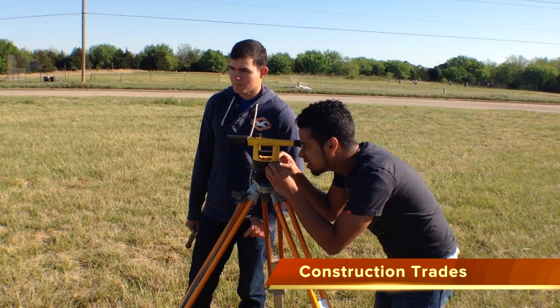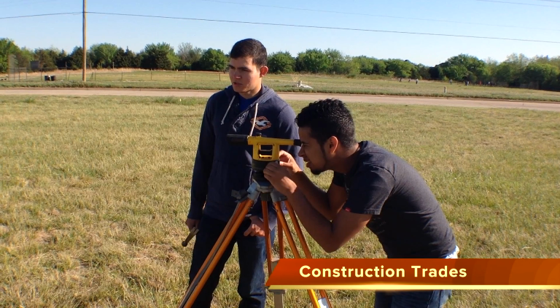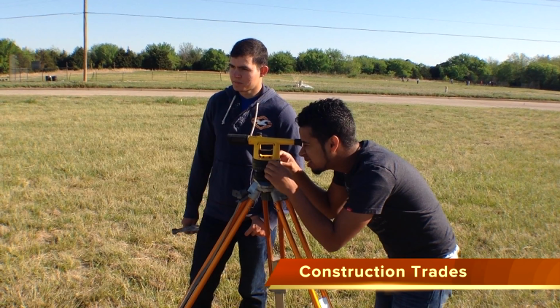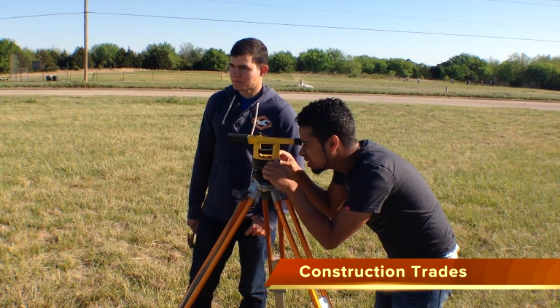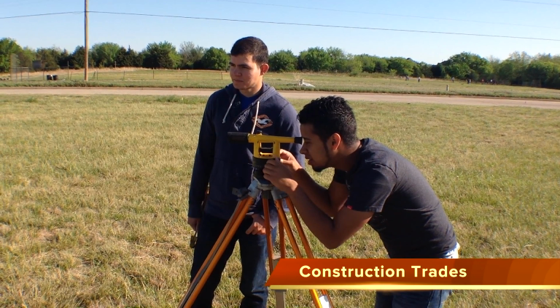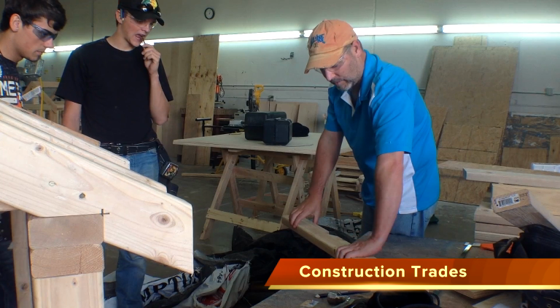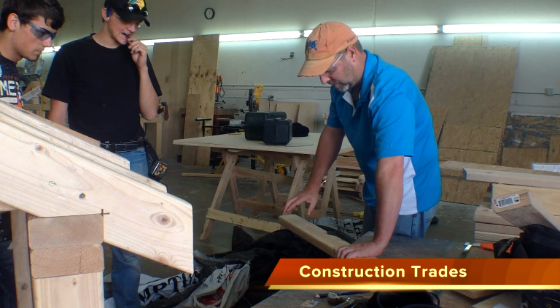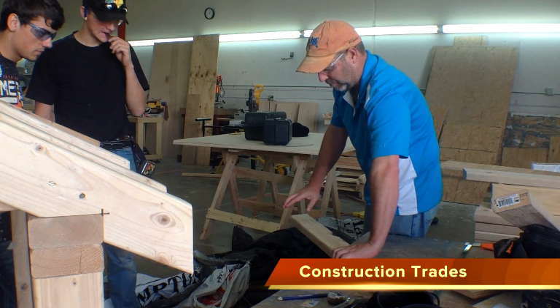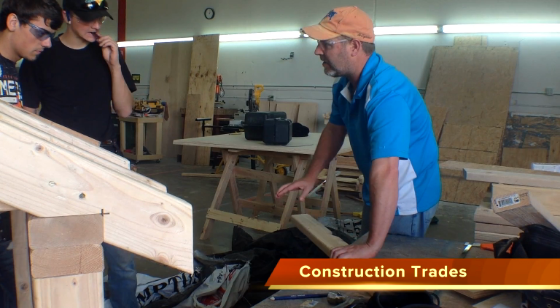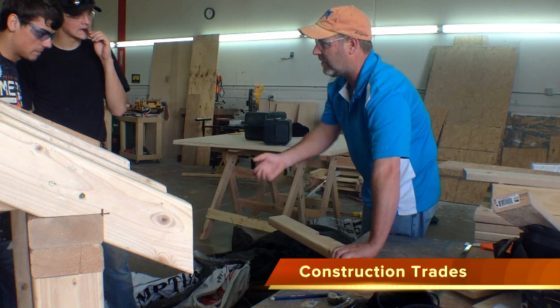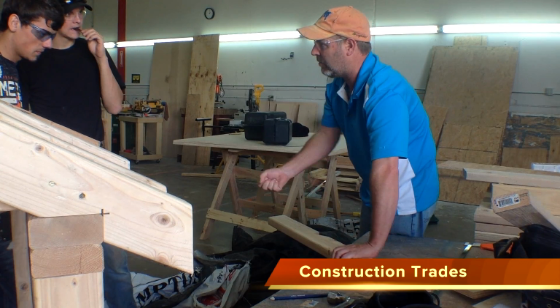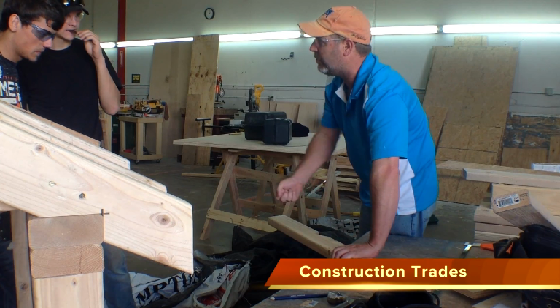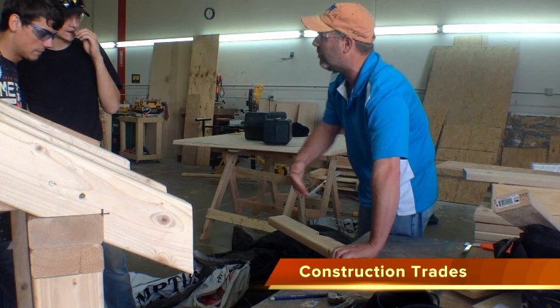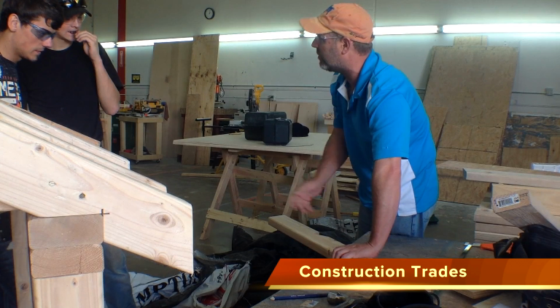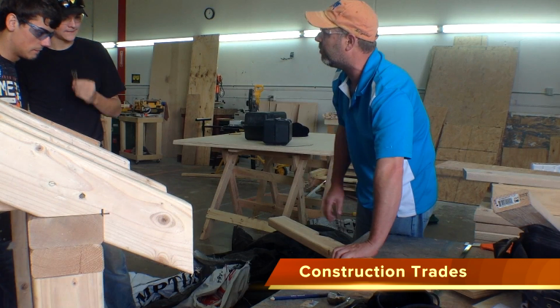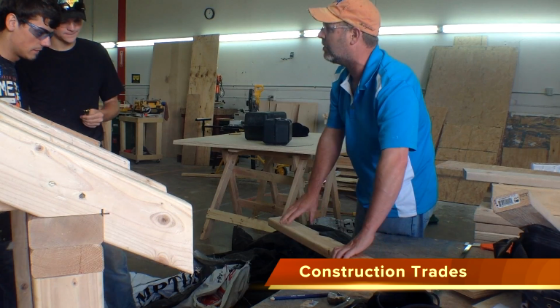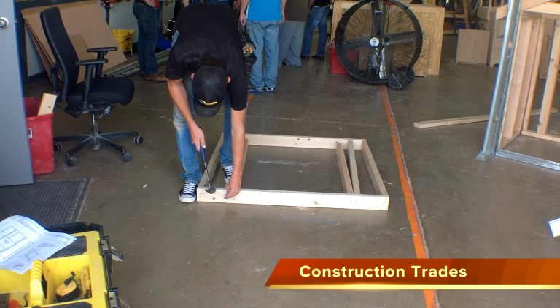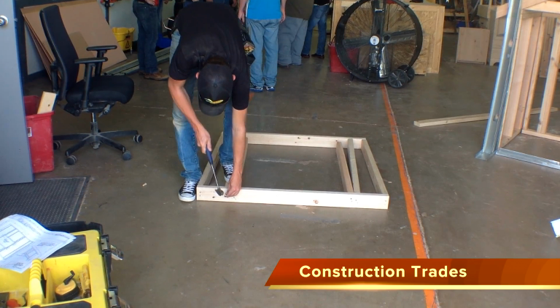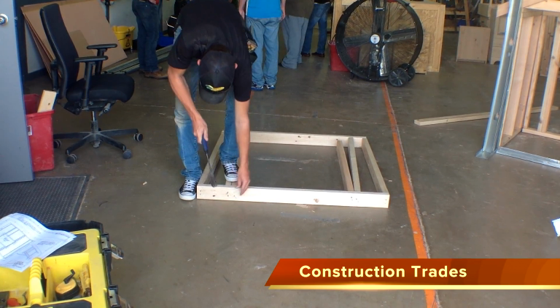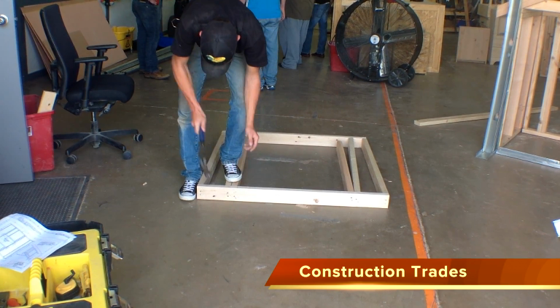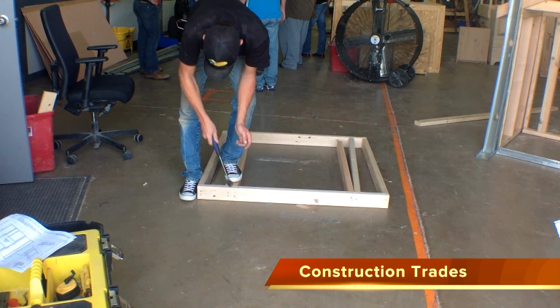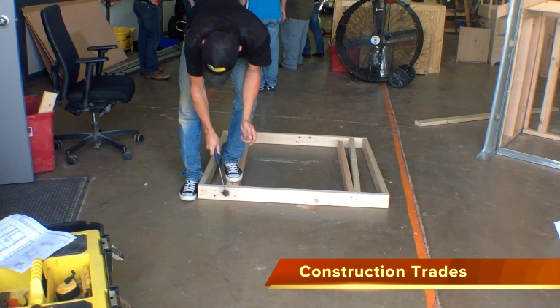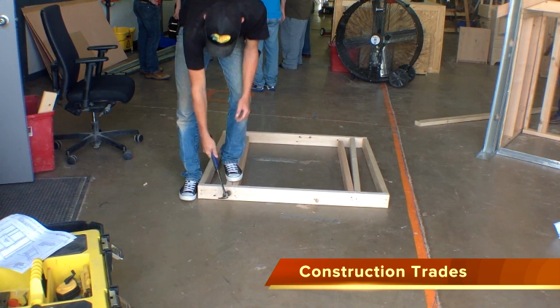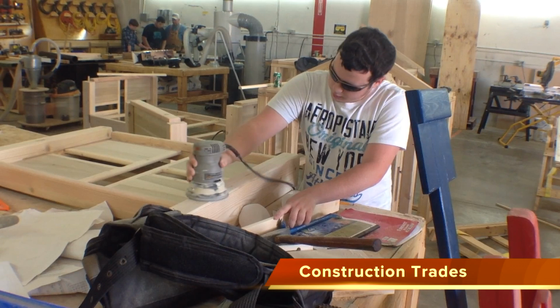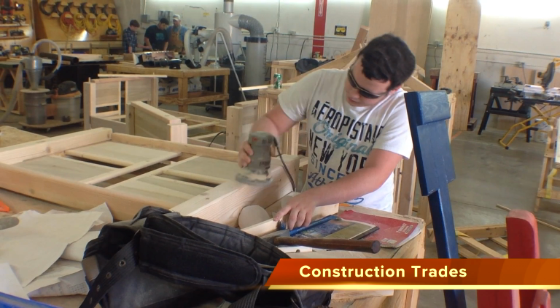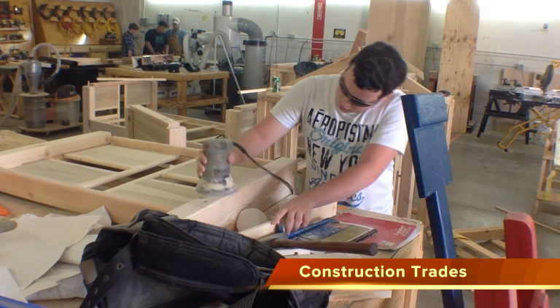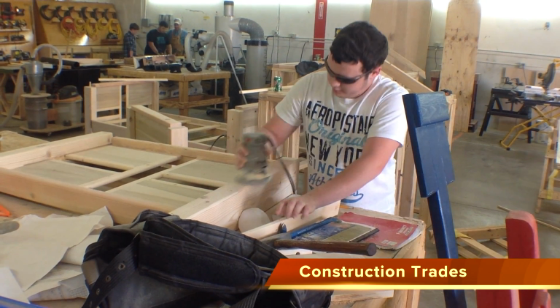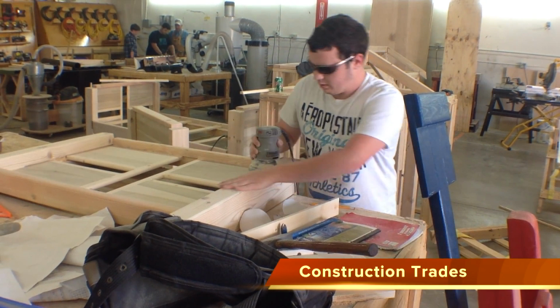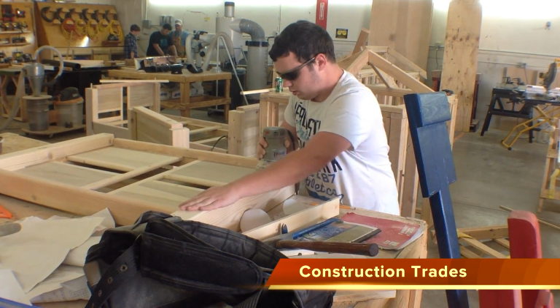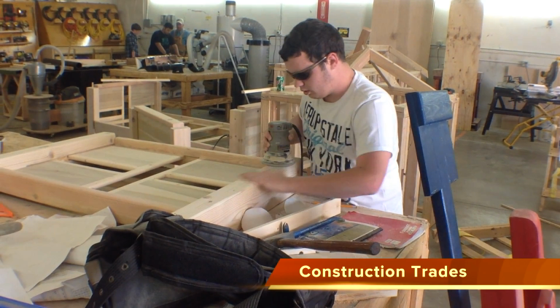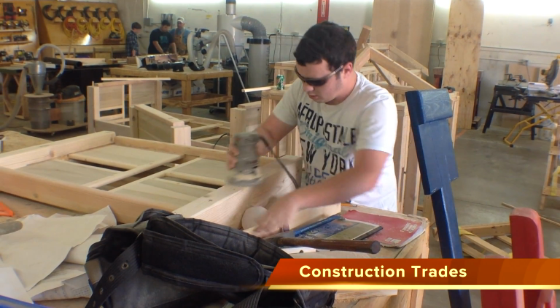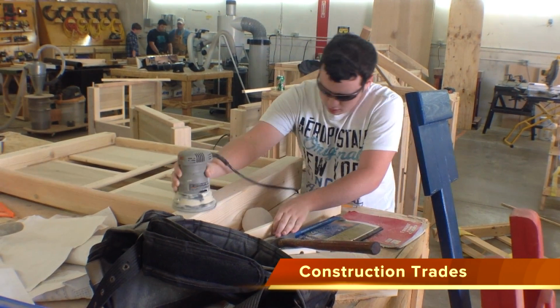Learn how to operate a wide range of professional hand, power, and air tools in Construction Trades. Work on commercial and residential construction including concrete forming, framing, roofing, cabinetry, and trim carpentry.